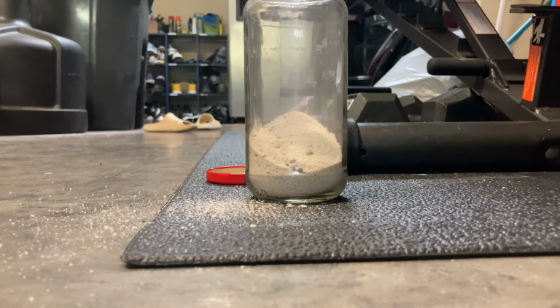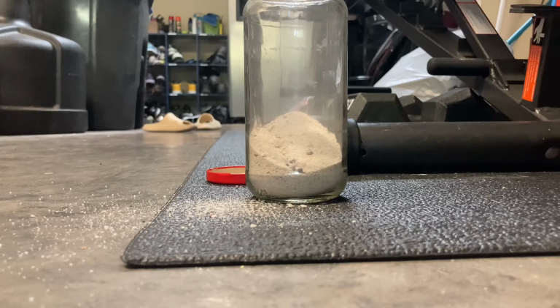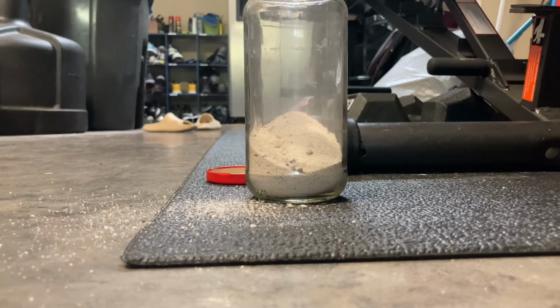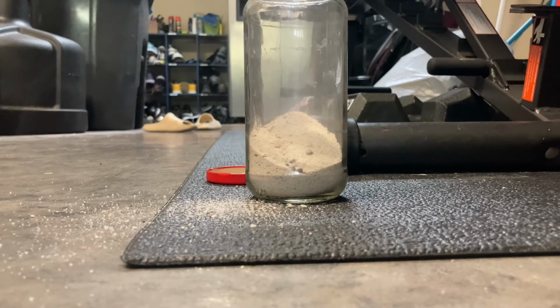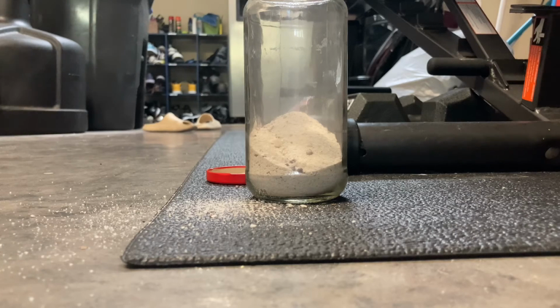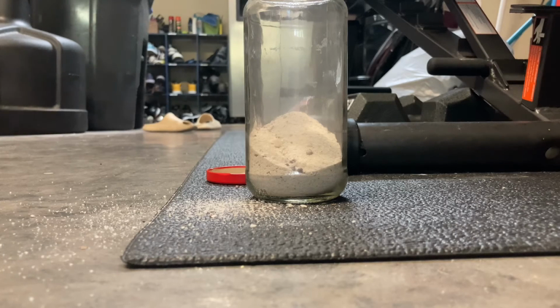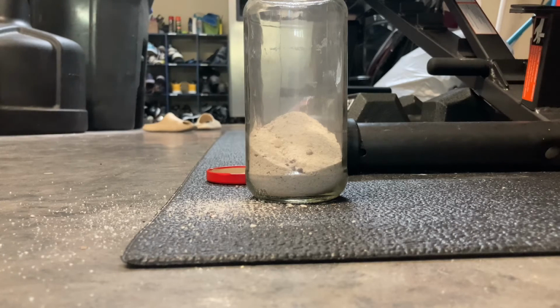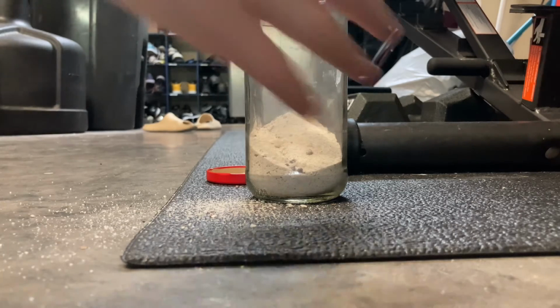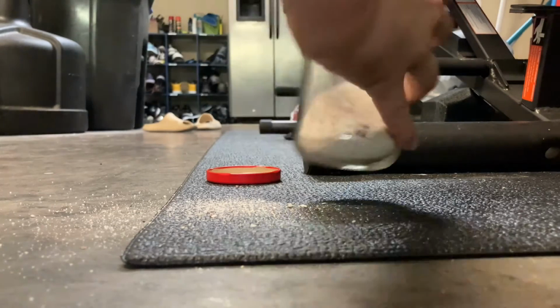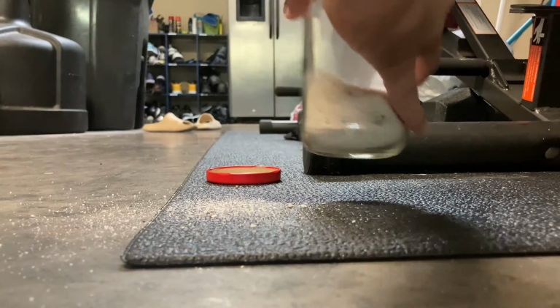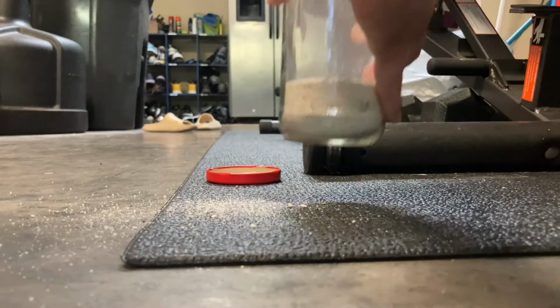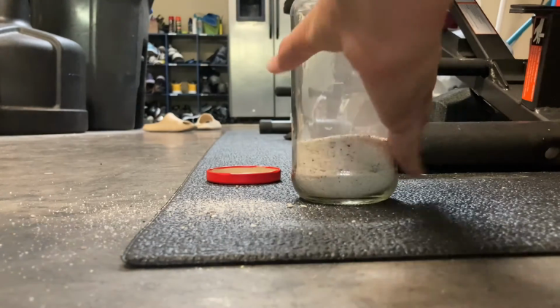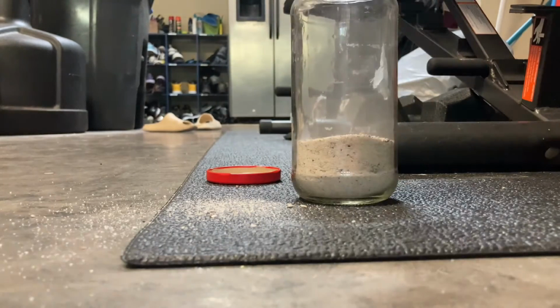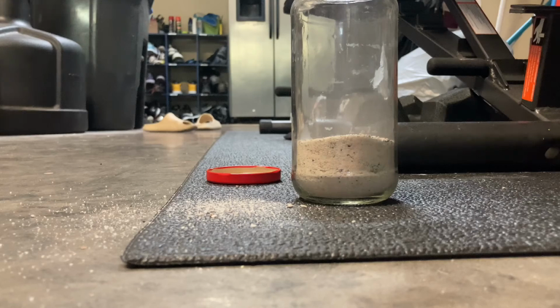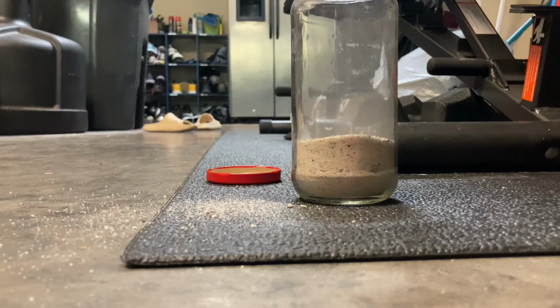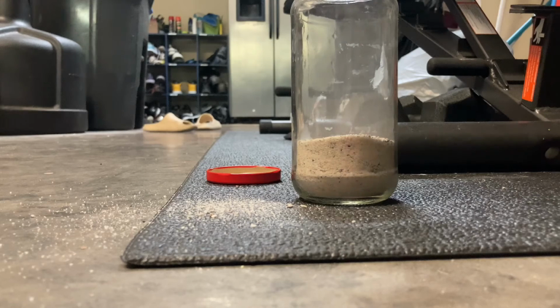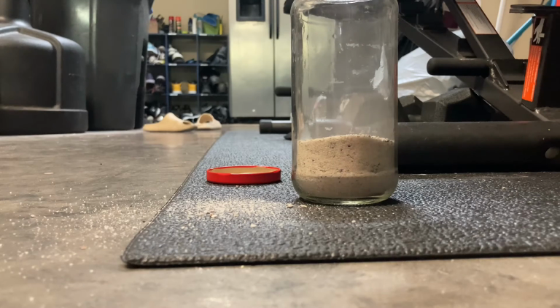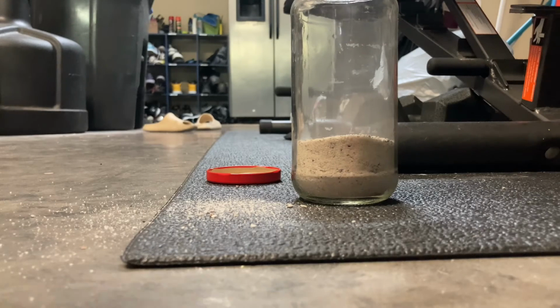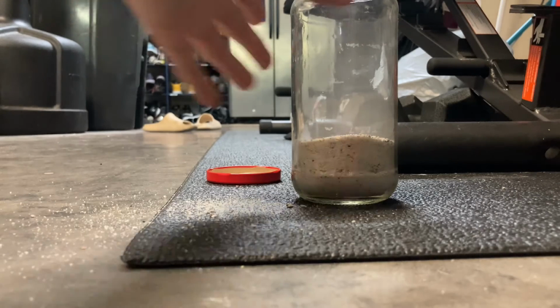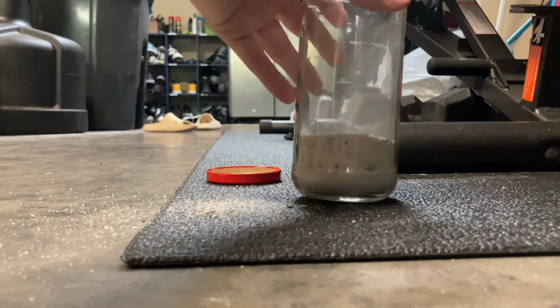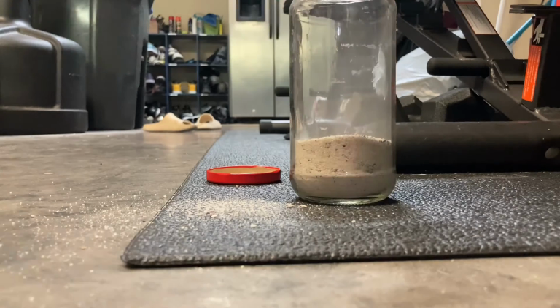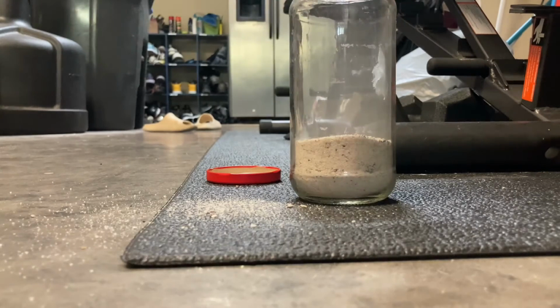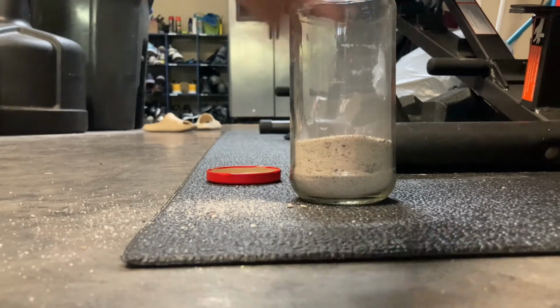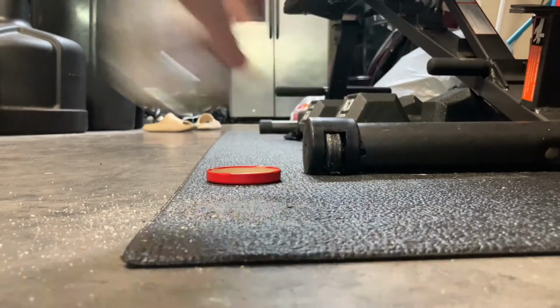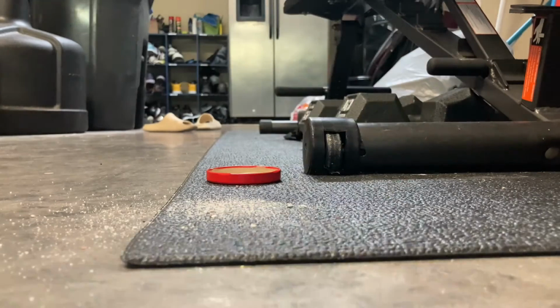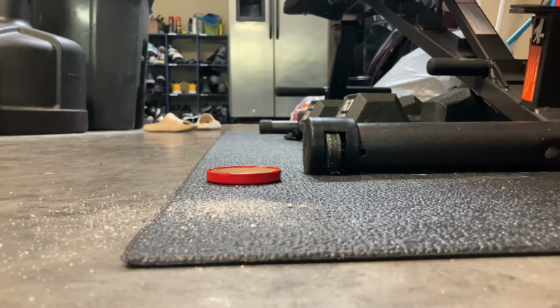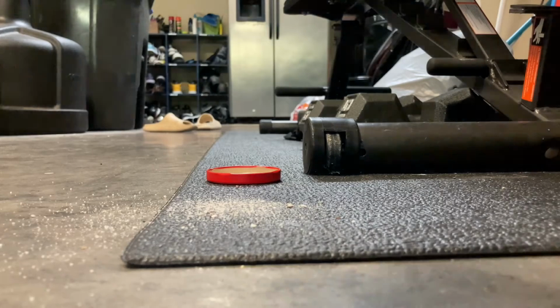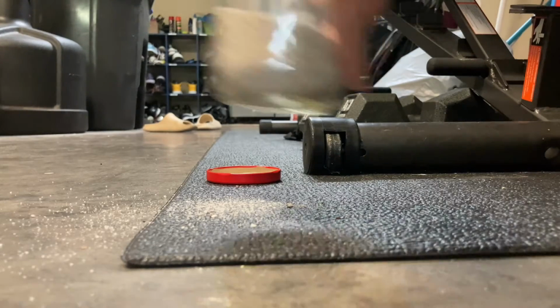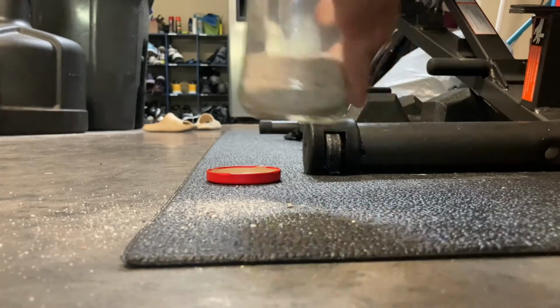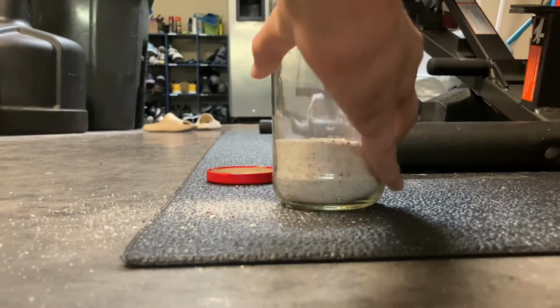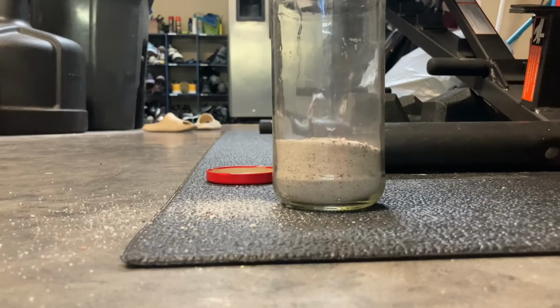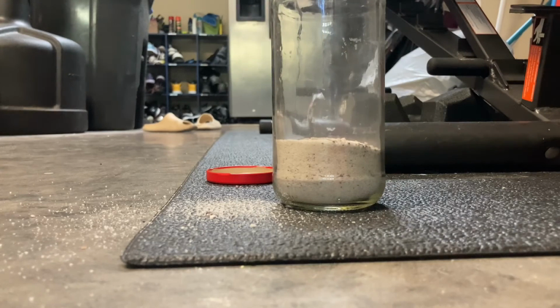Now that you have that done, you're just going to even it out. Make sure it looks okay, because no one wants a bad looking jar. I'm going to shake this around a little bit and add some more.